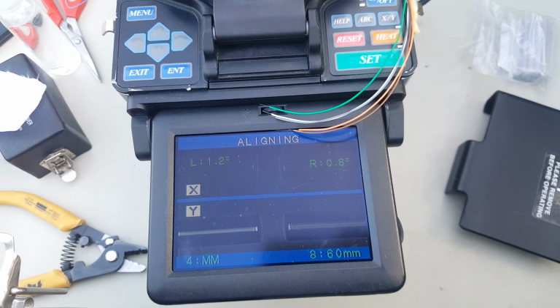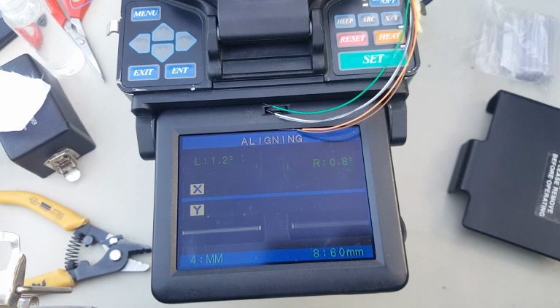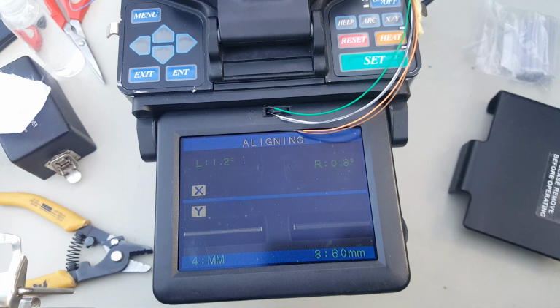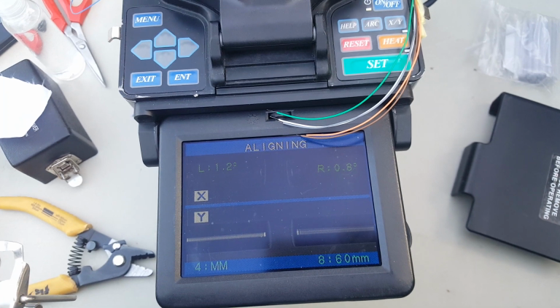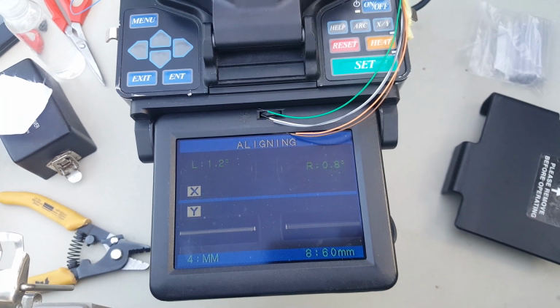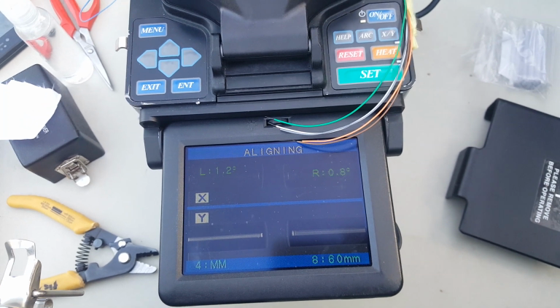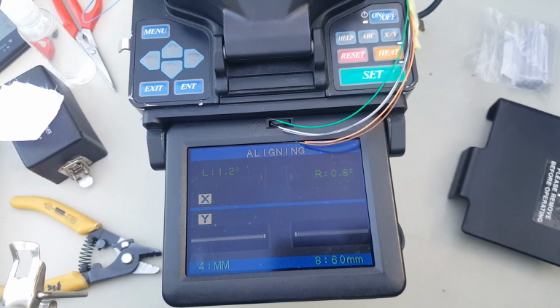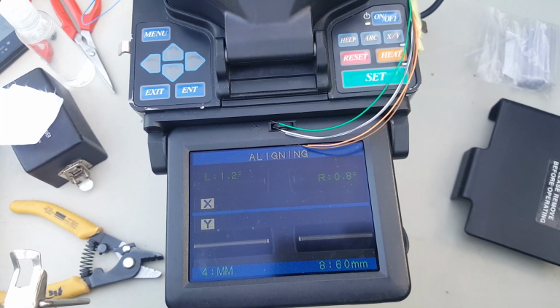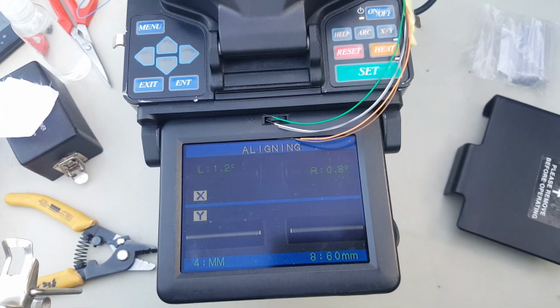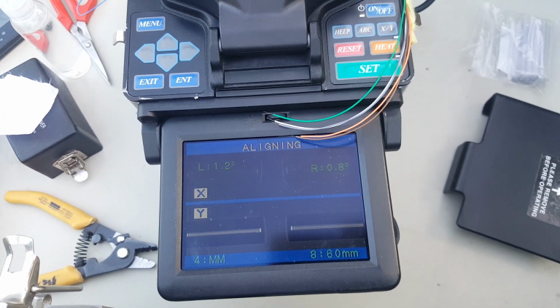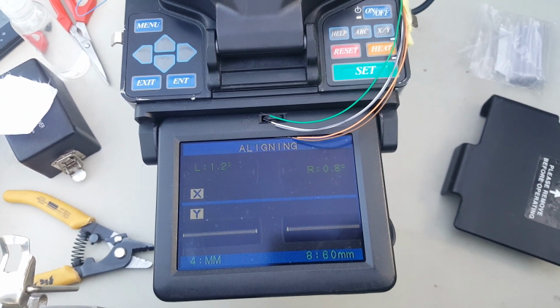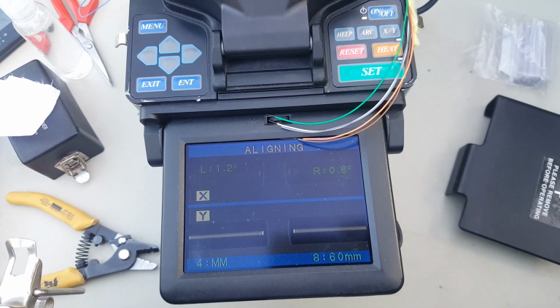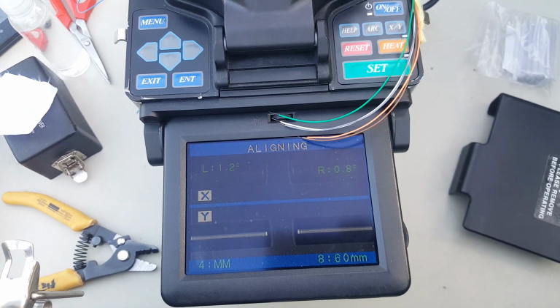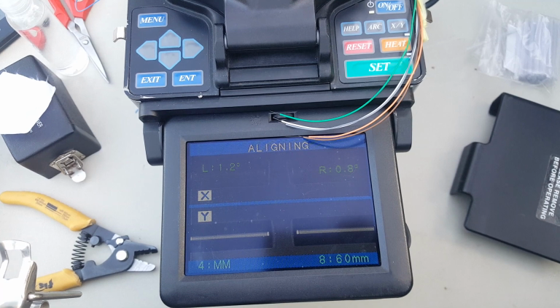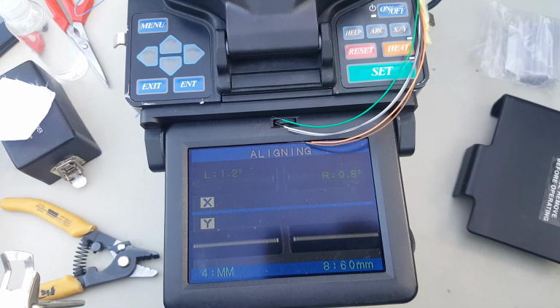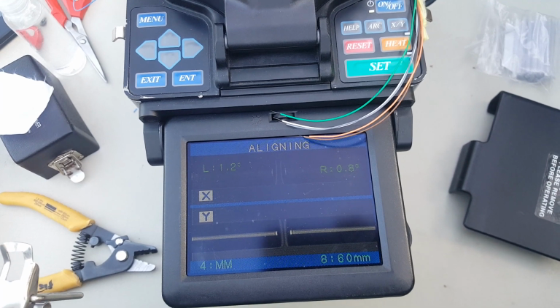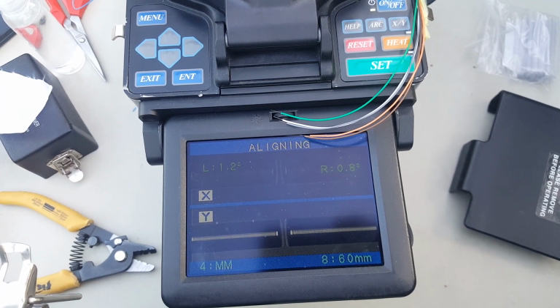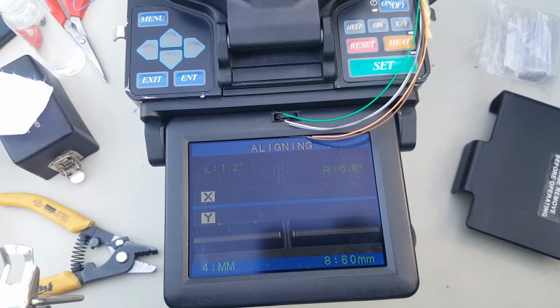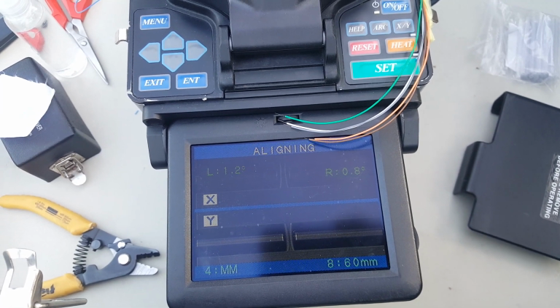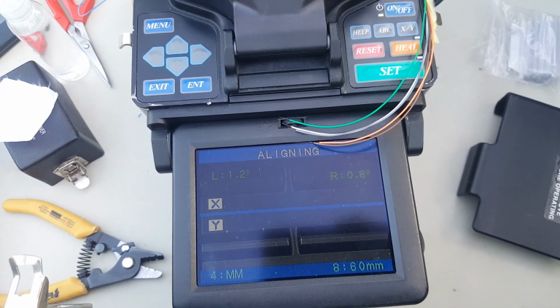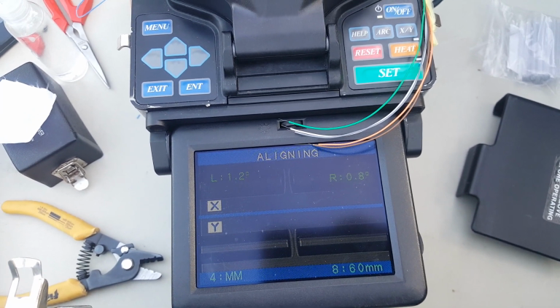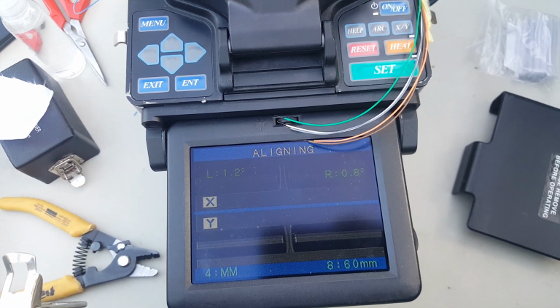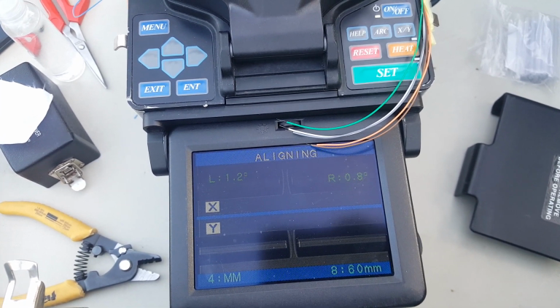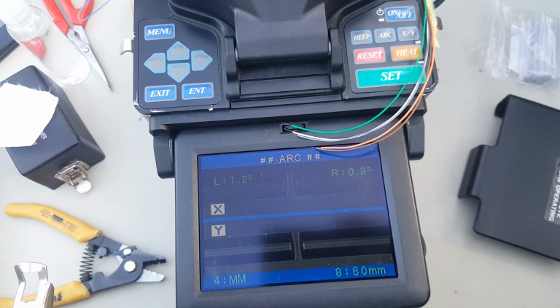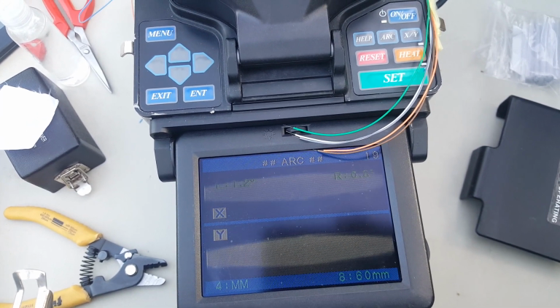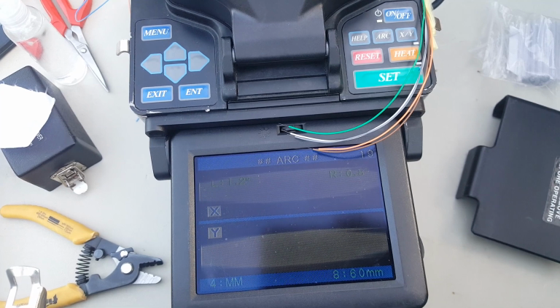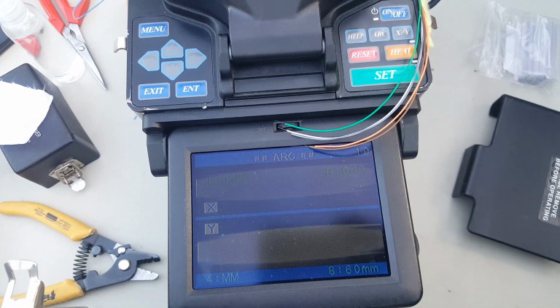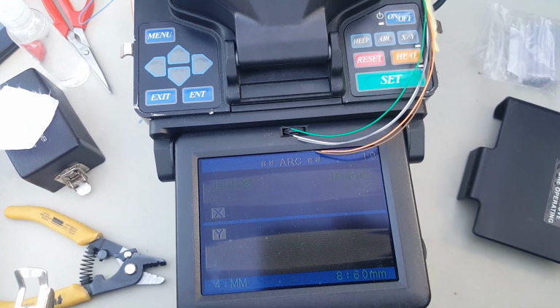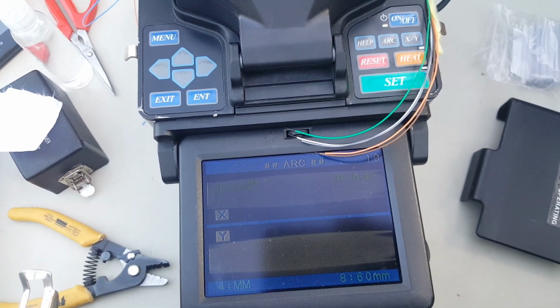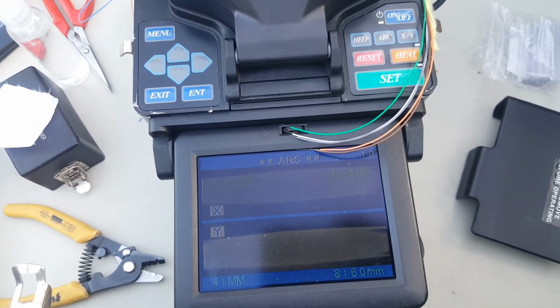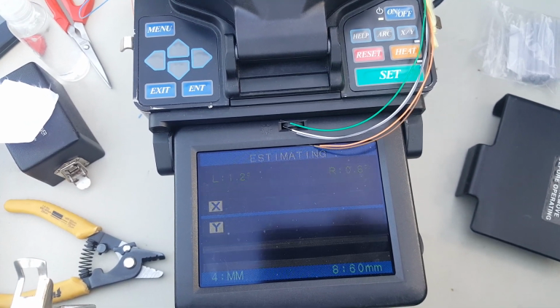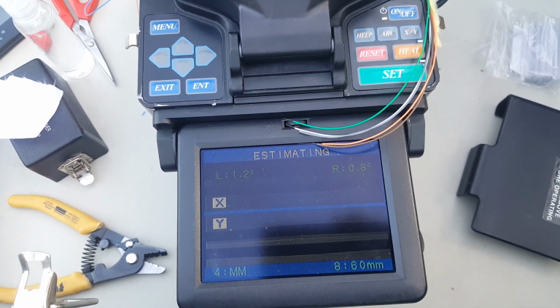It's funny — they make smaller and smaller fusion splicers now, but they're not as reliable as something like this. I do a lot of it. Used to be mounted in a truck though — there were big units before.